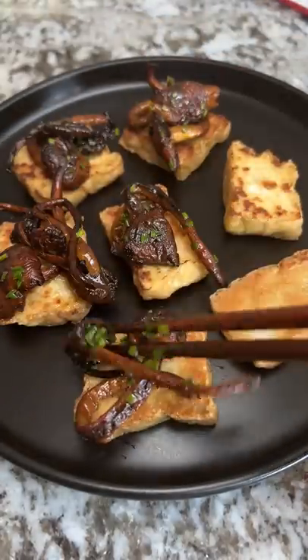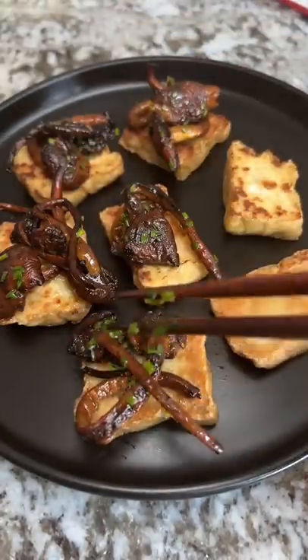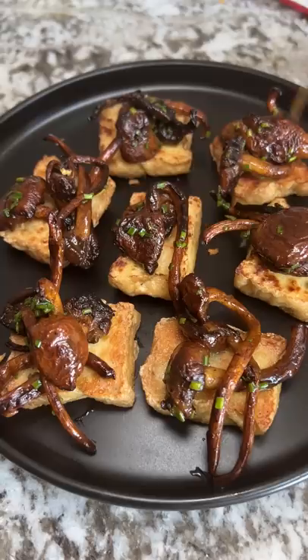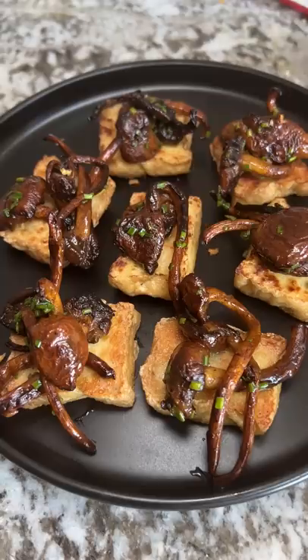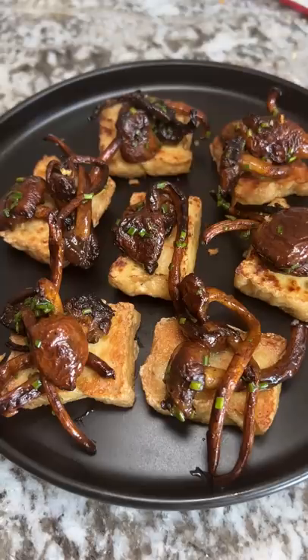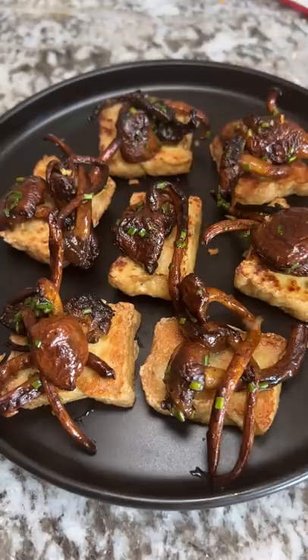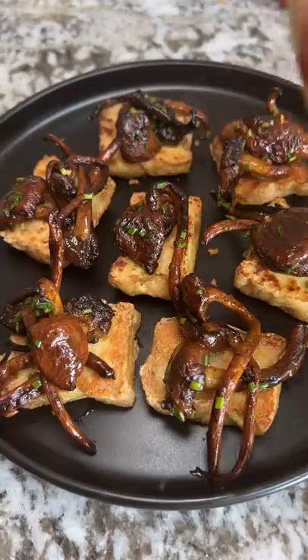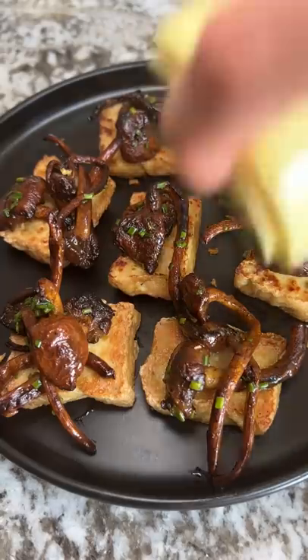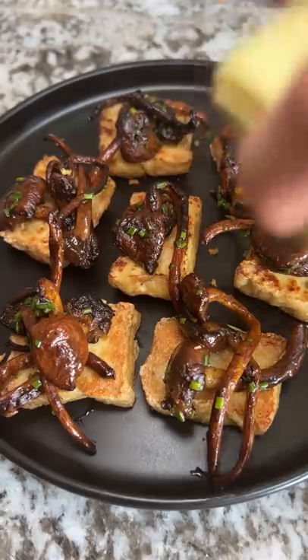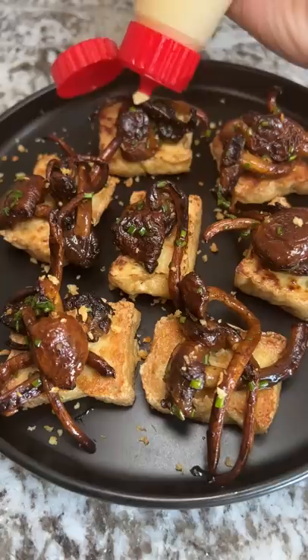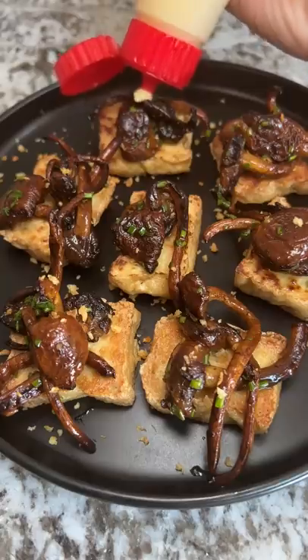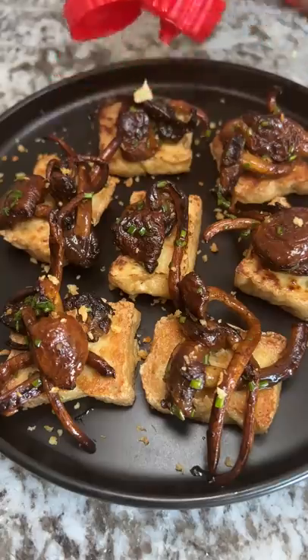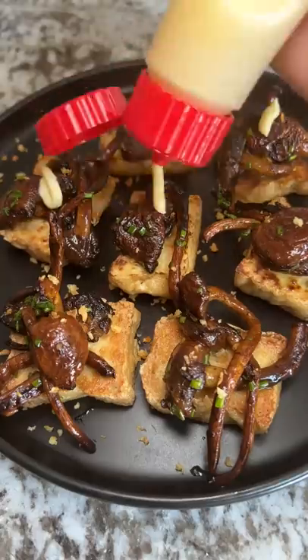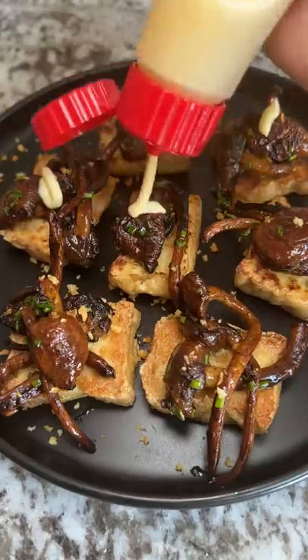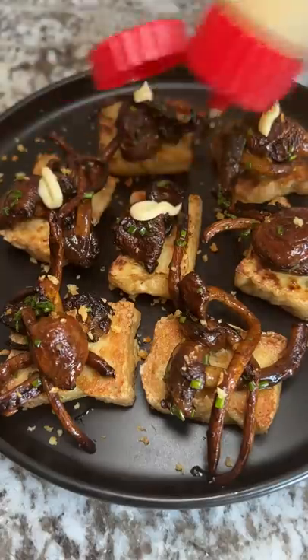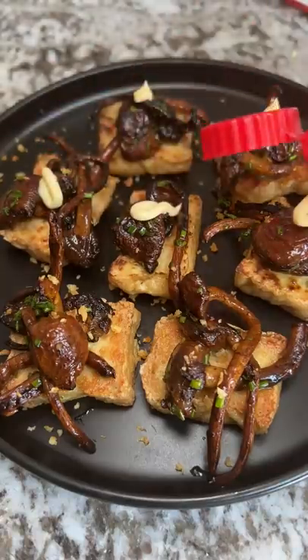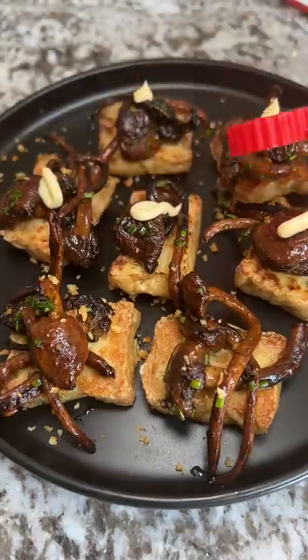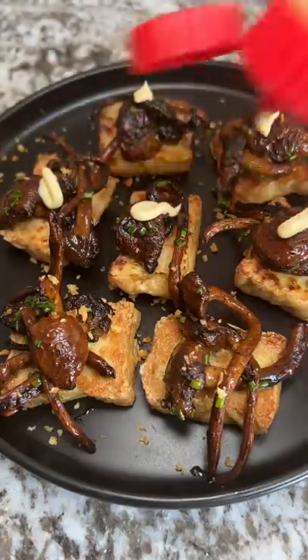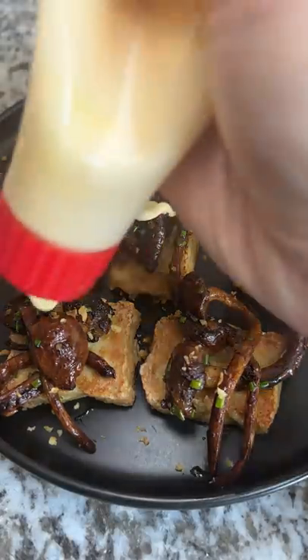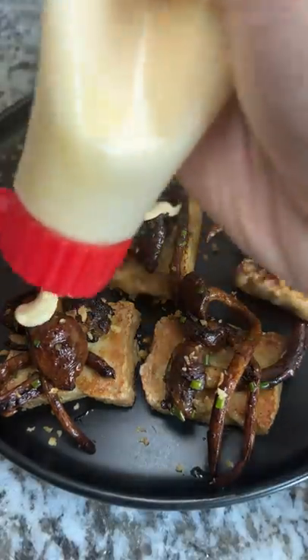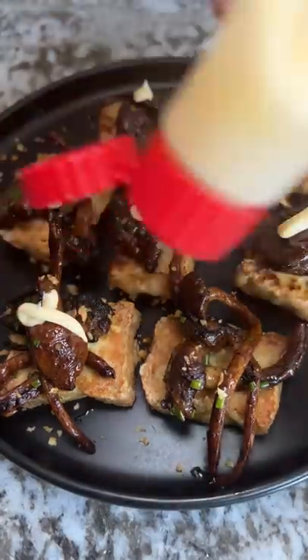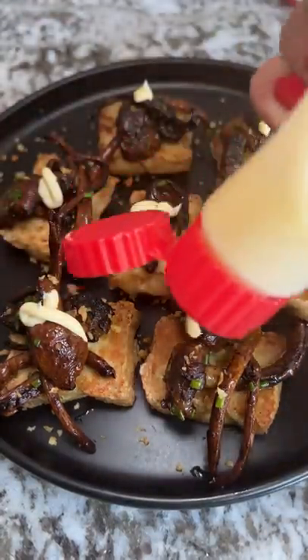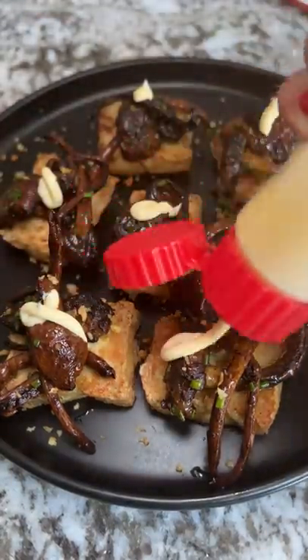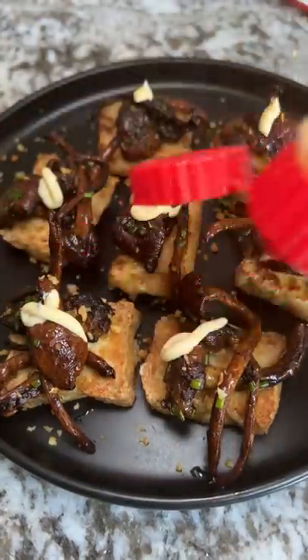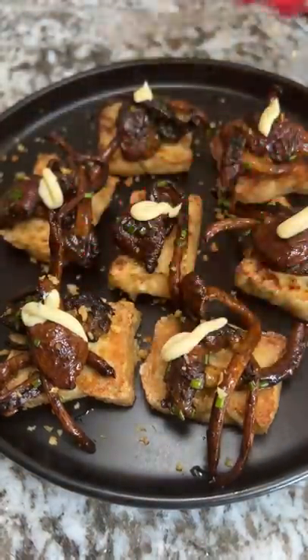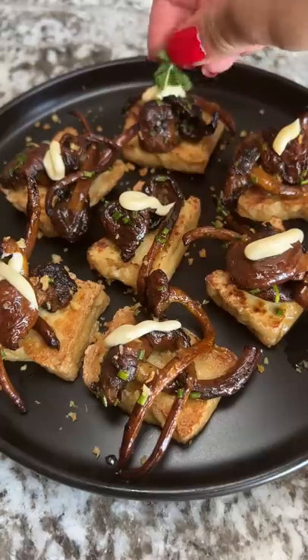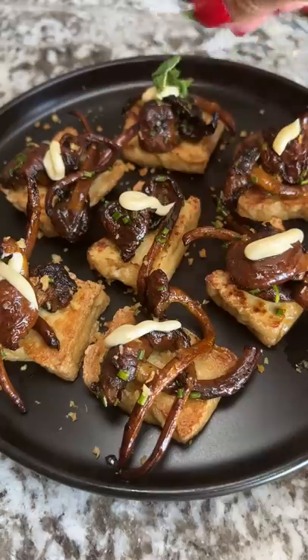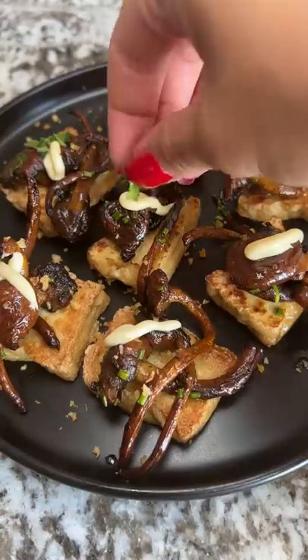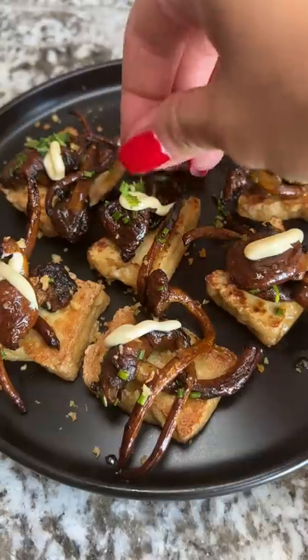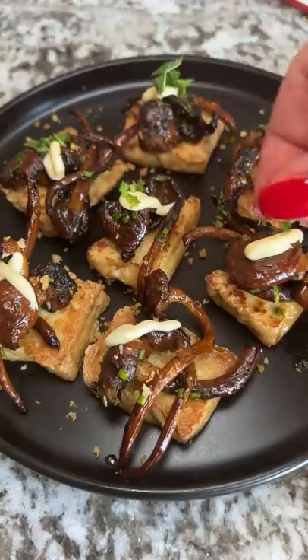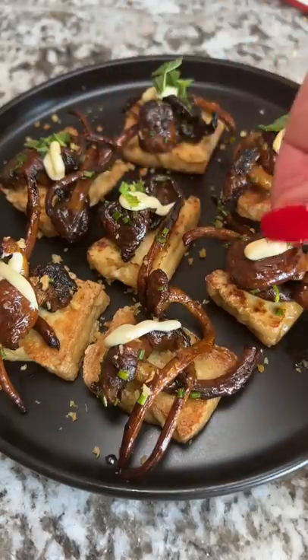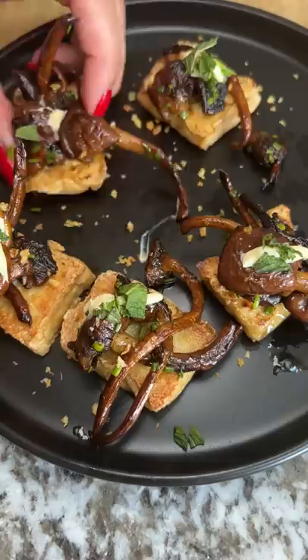Then a little bit of Kewpie mayo for the heck of it — you can tell I added a little bit more each time because the squeeze is longer. Last but not least was the mint. I definitely like the texture and taste change on this tofu bite. I think chili oil would have been a great addition.